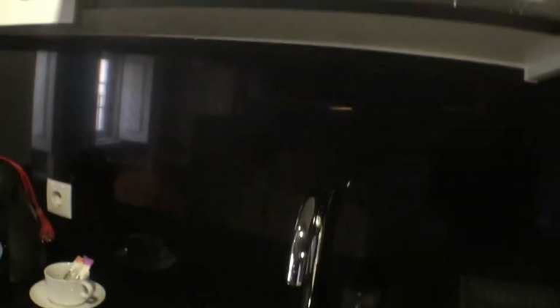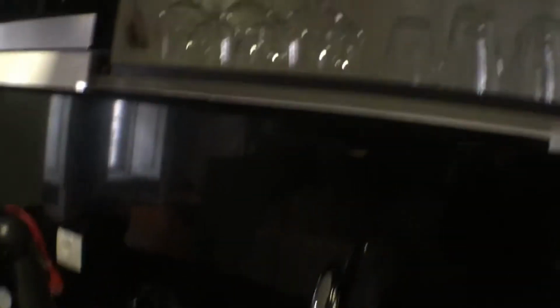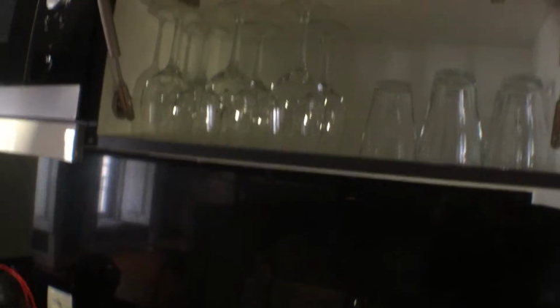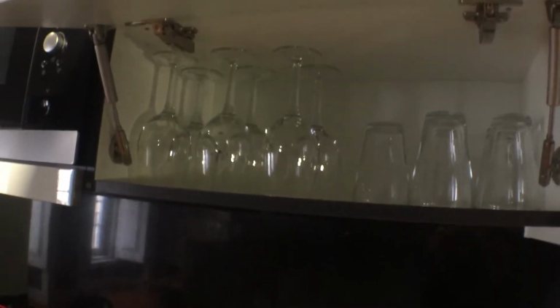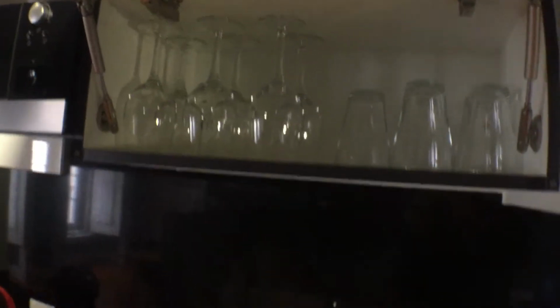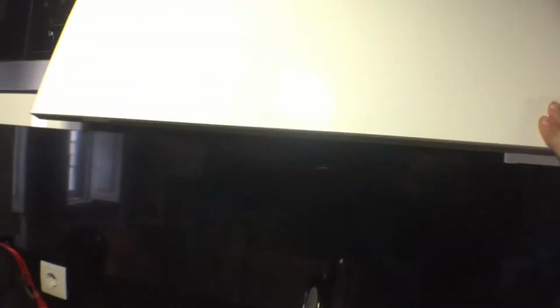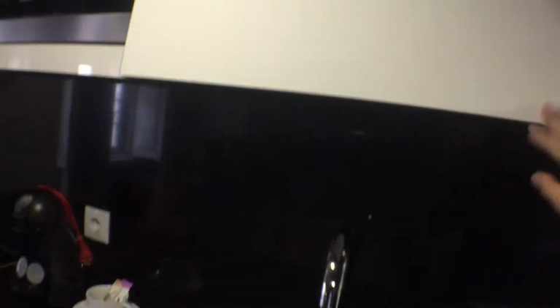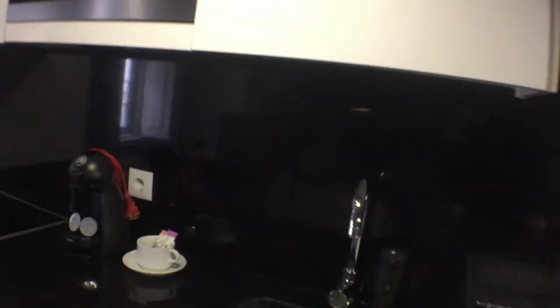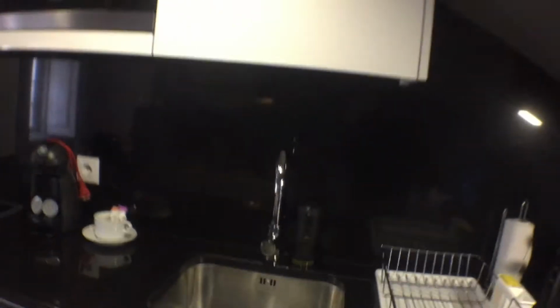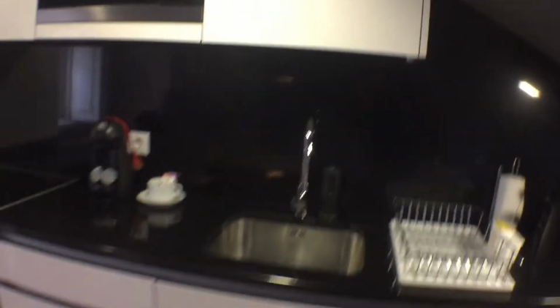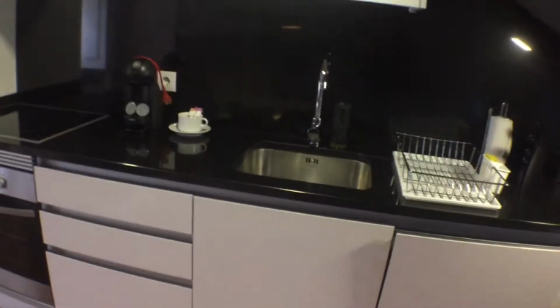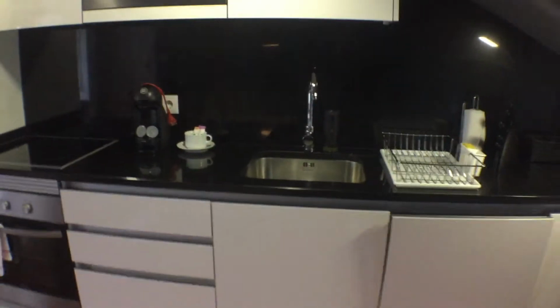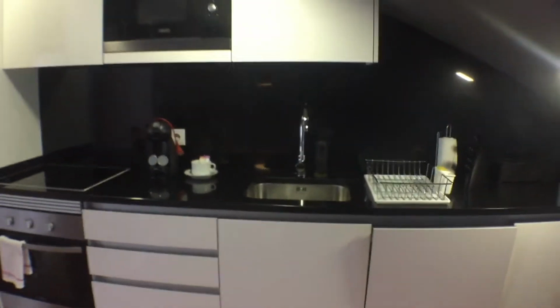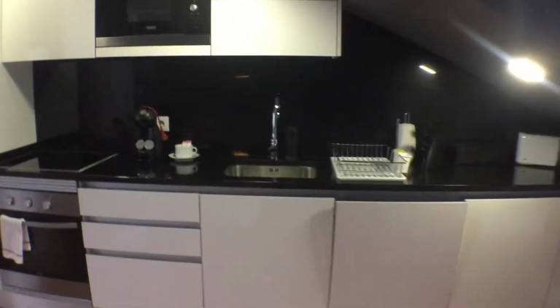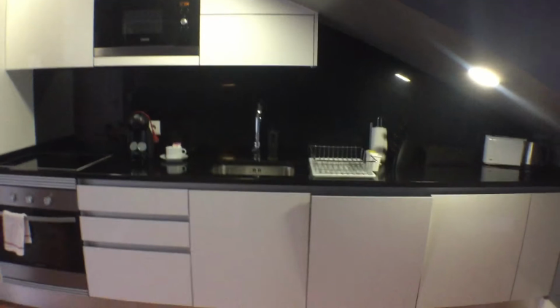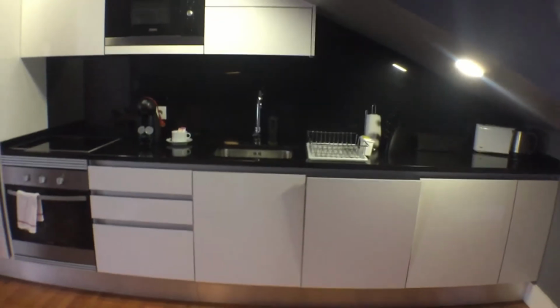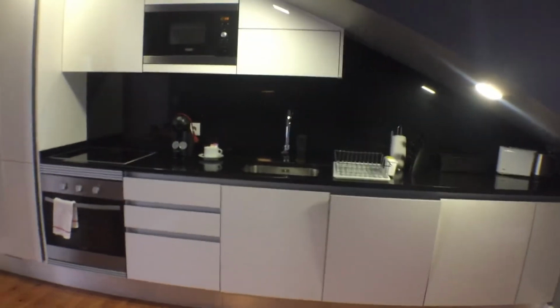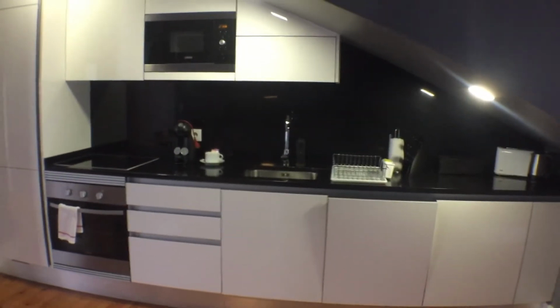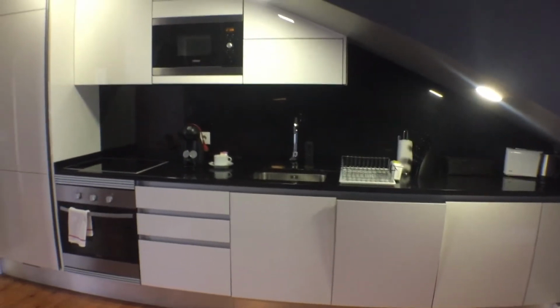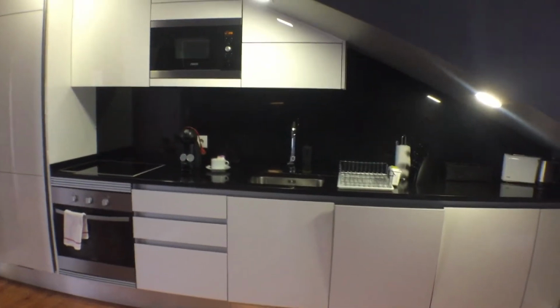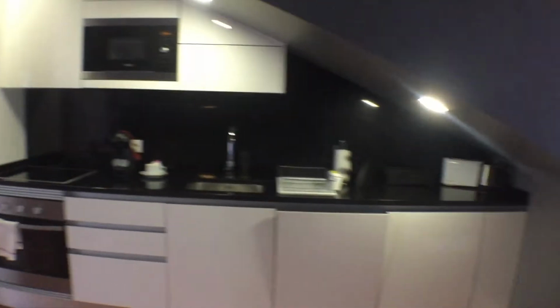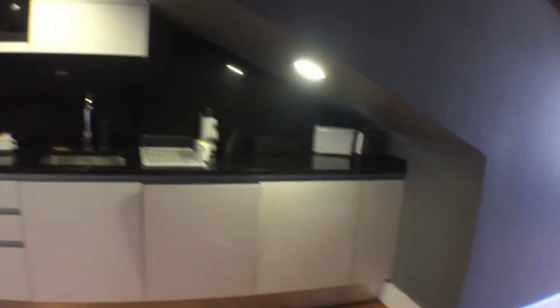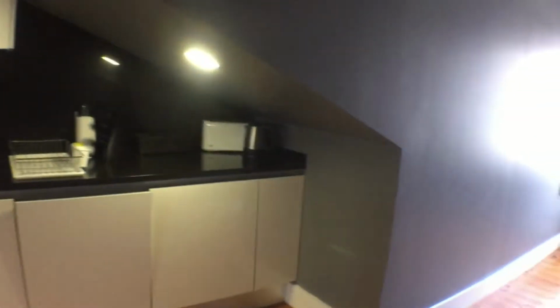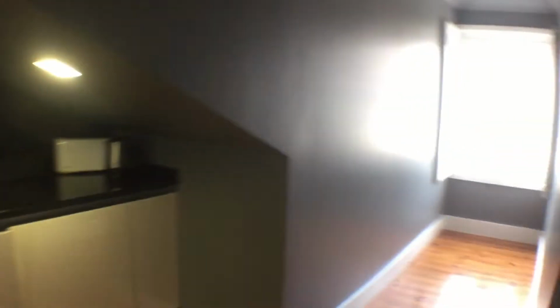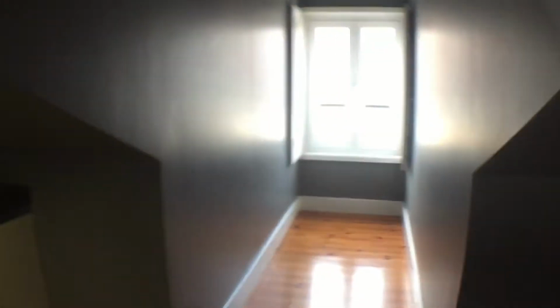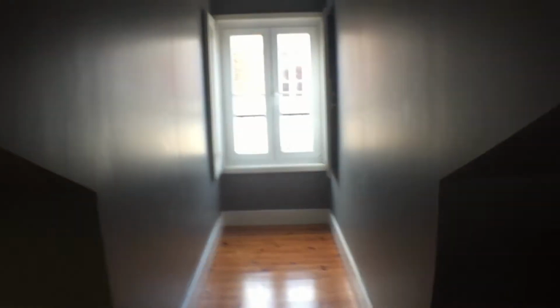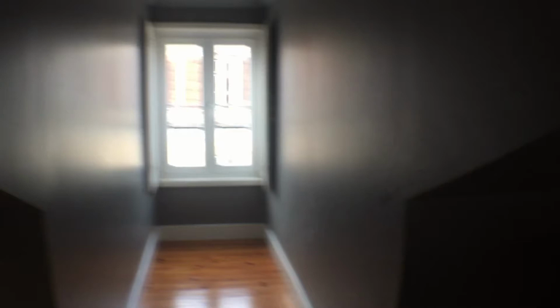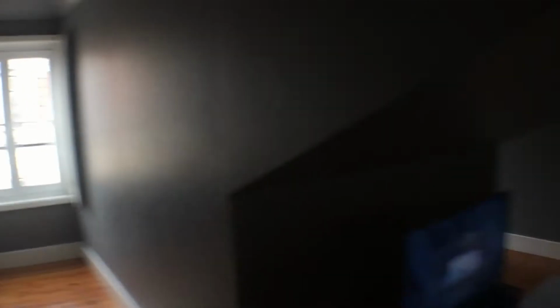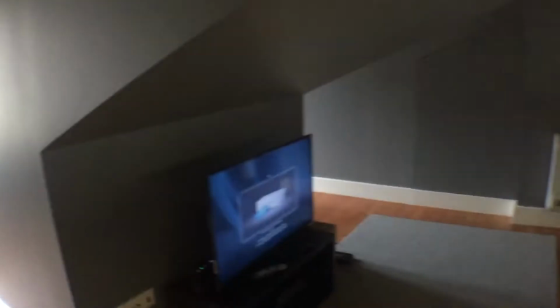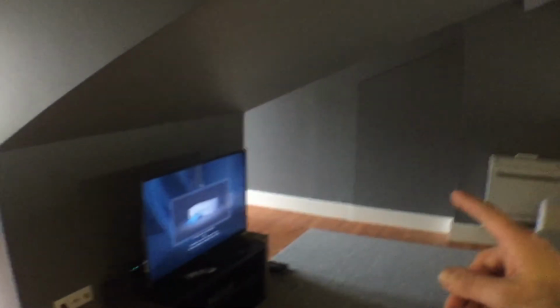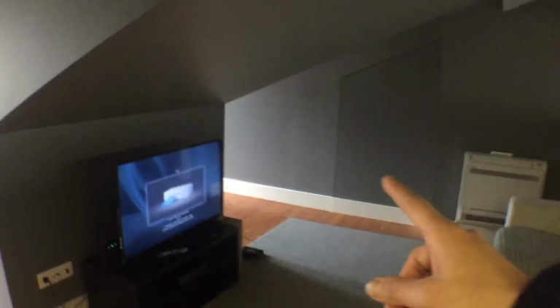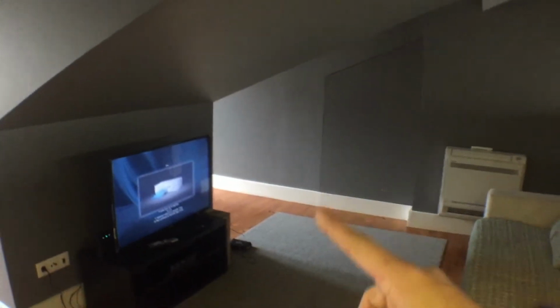We also have a dishwasher over there. It's pretty fully furnished. This is a general view of the kitchen. We have two windows — one here and one over there.